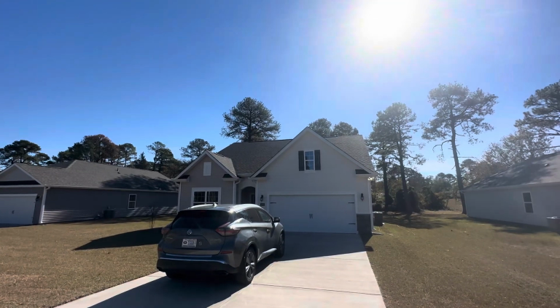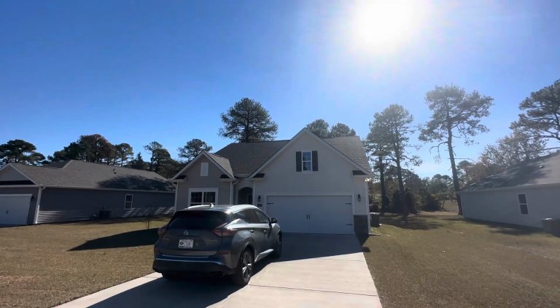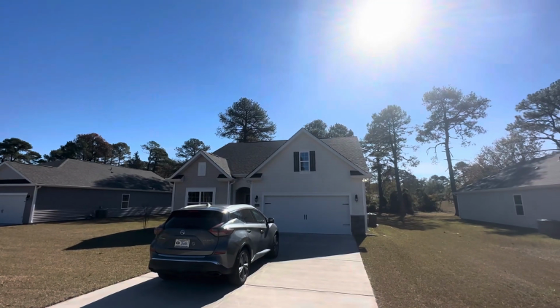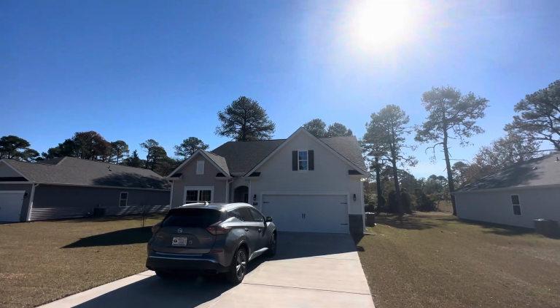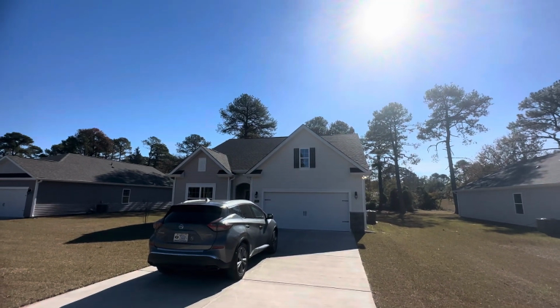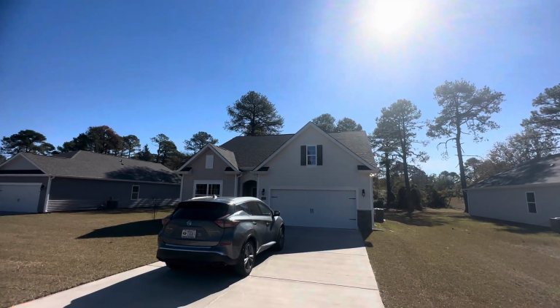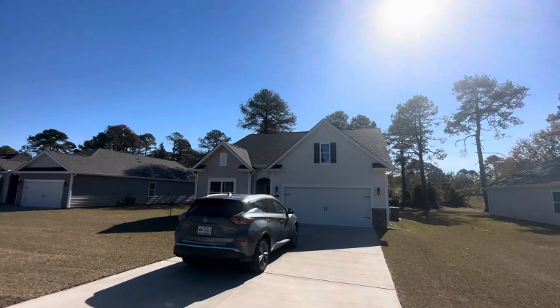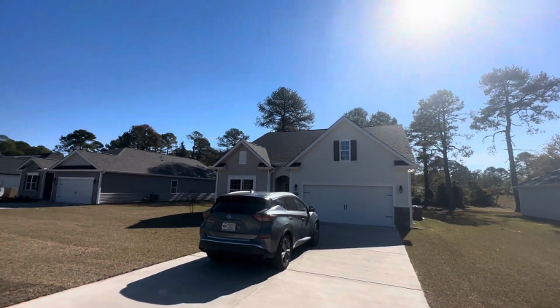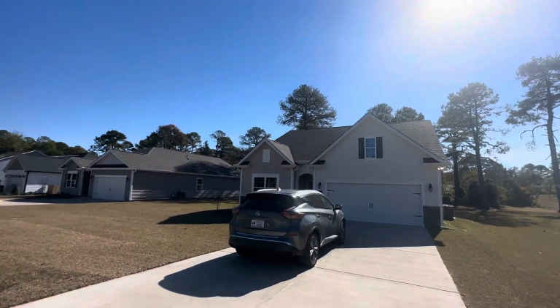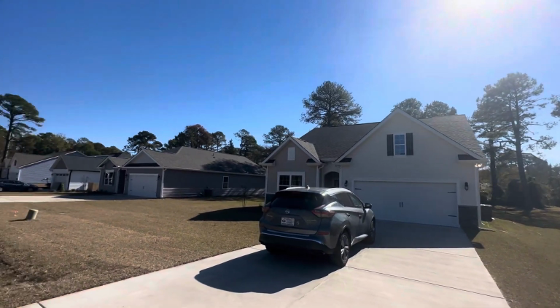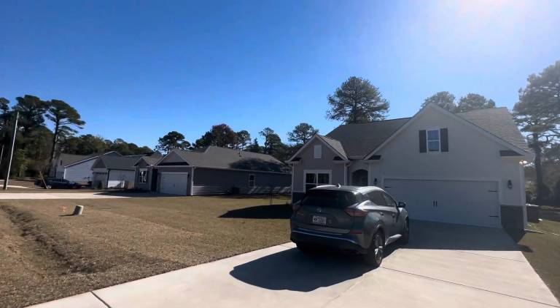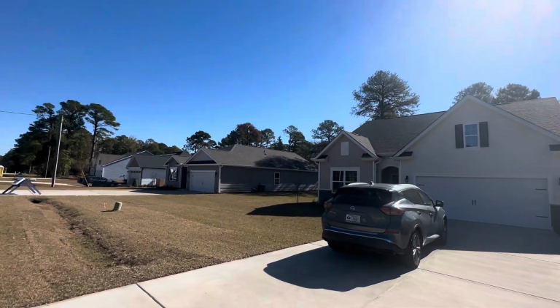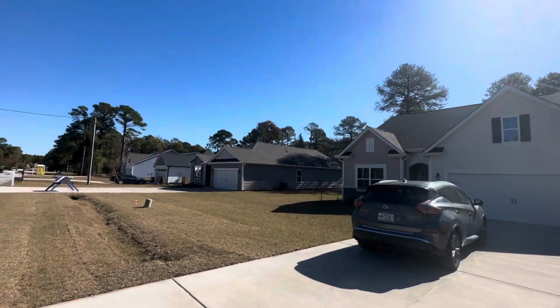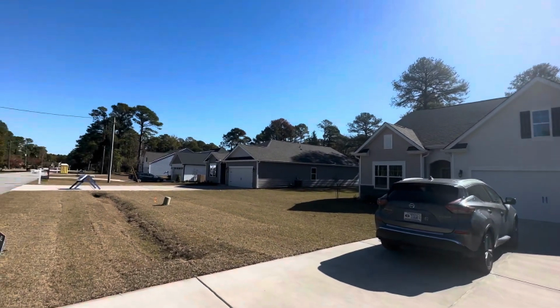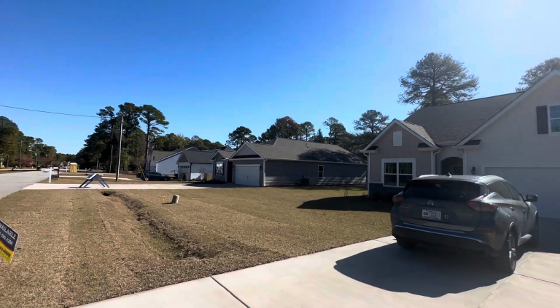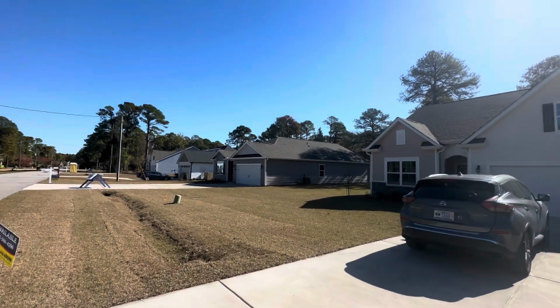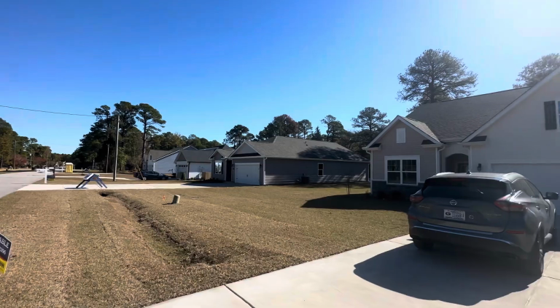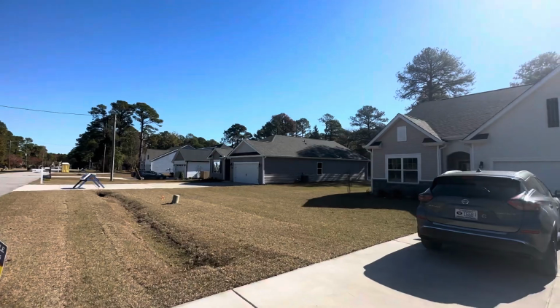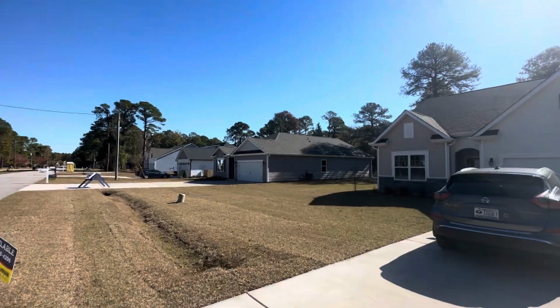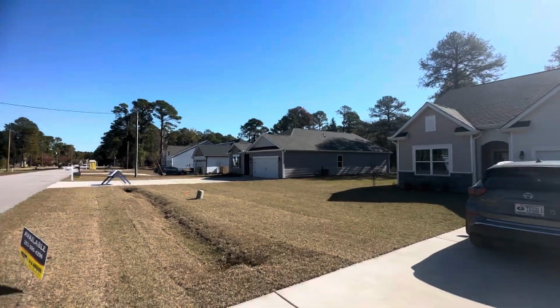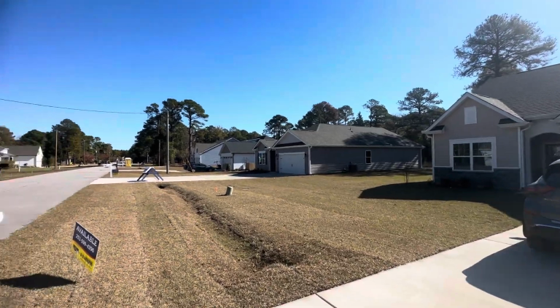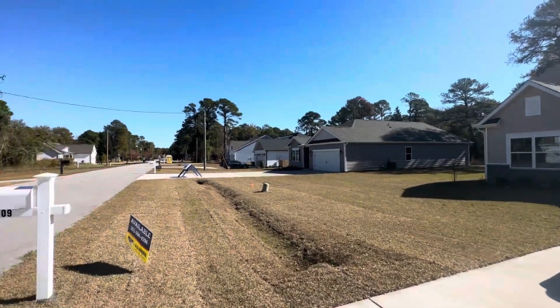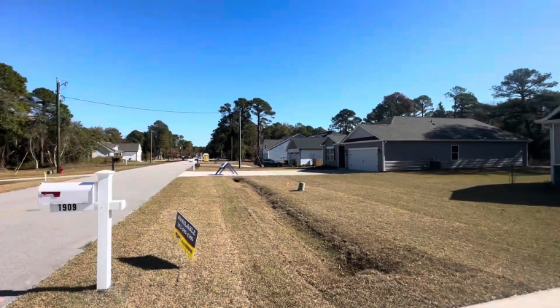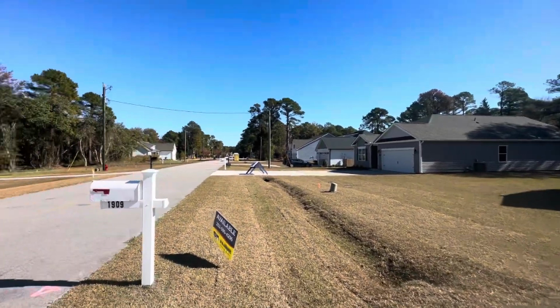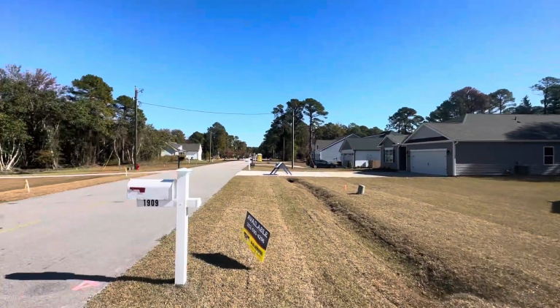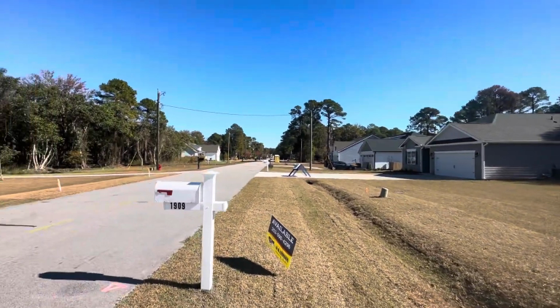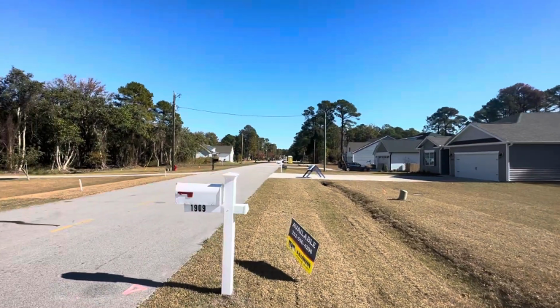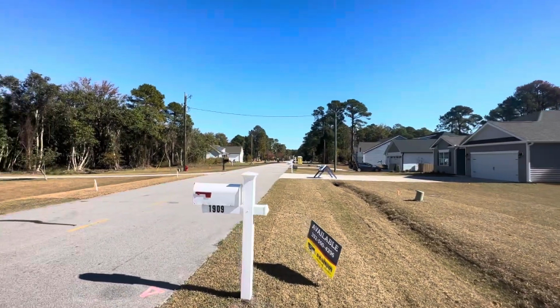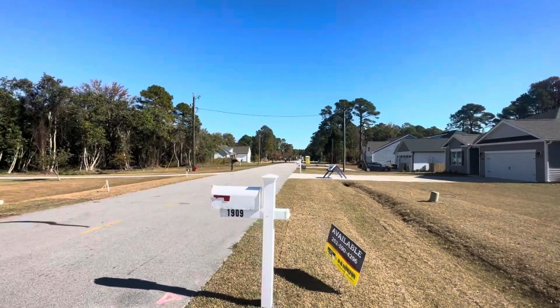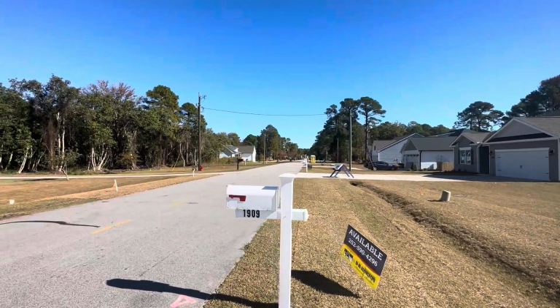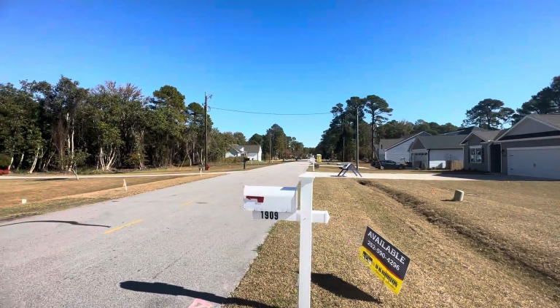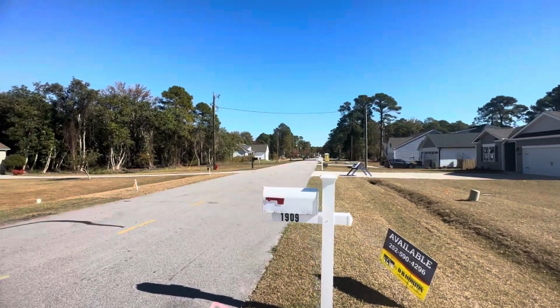I just wanted to show you the location of the home at 1909 Karakara. So this of course is Karakara Drive.